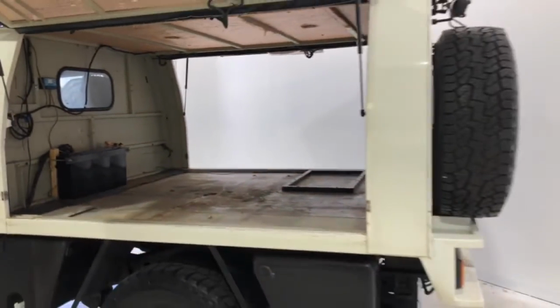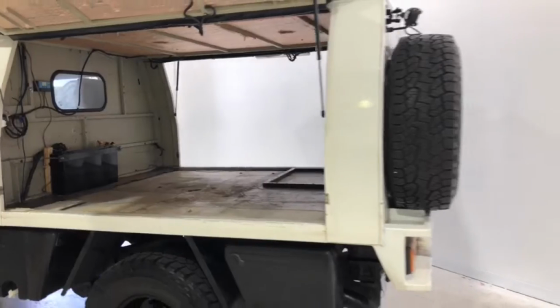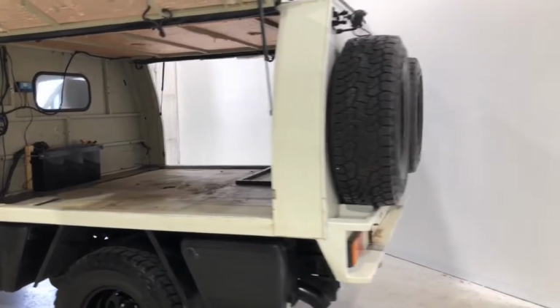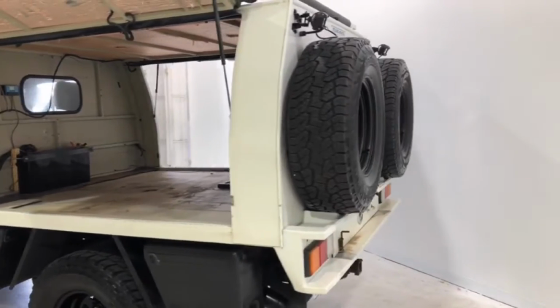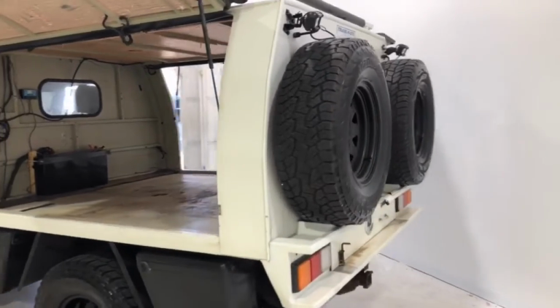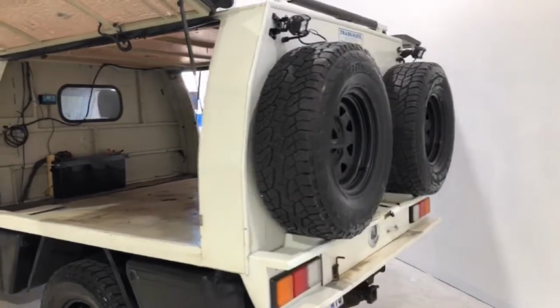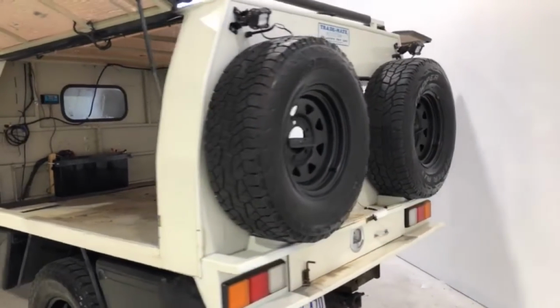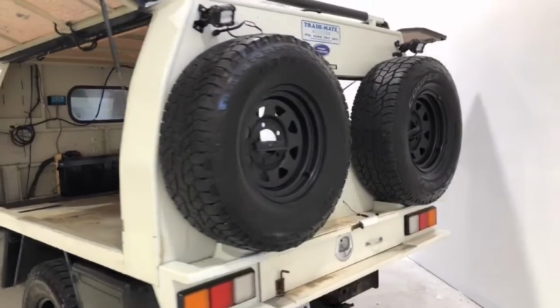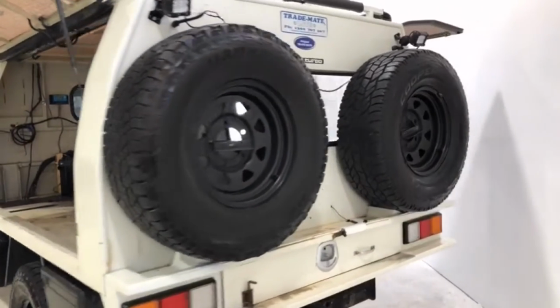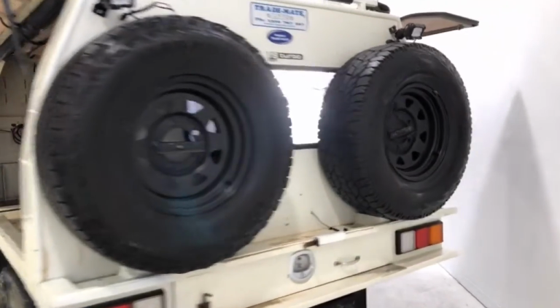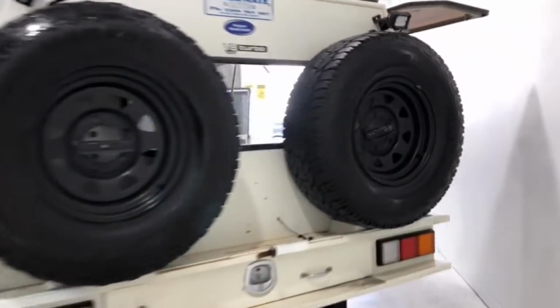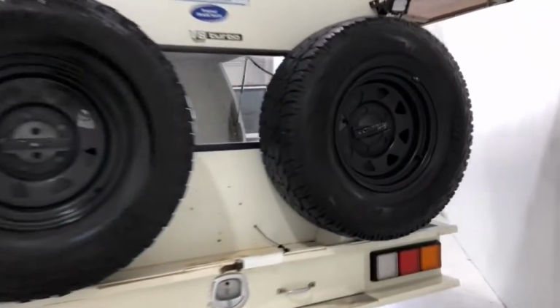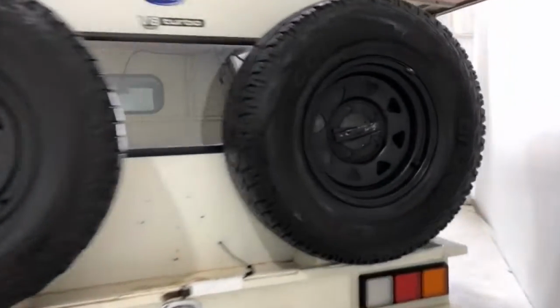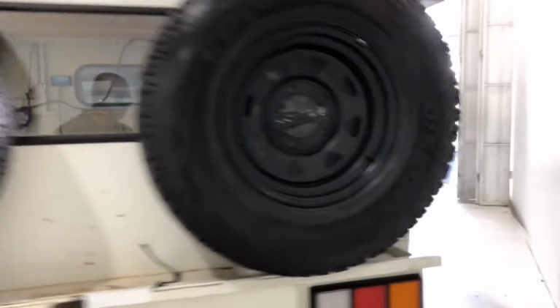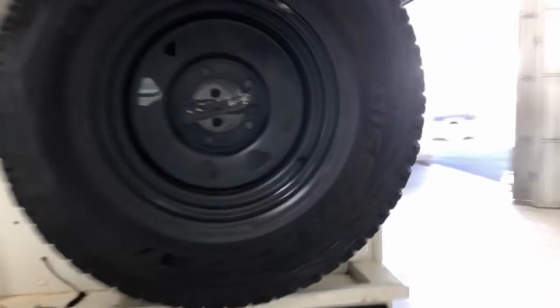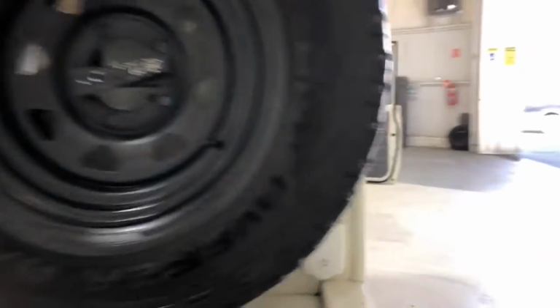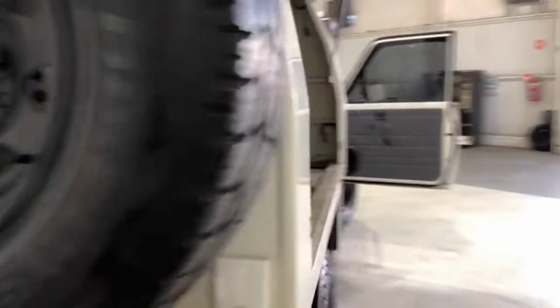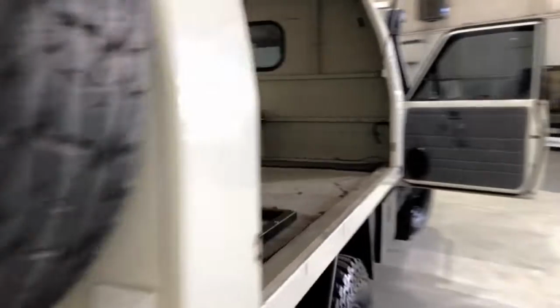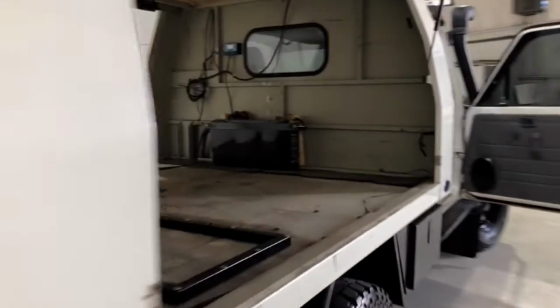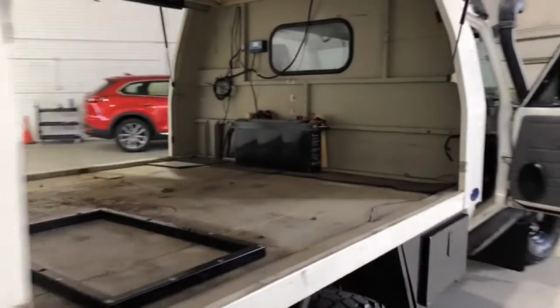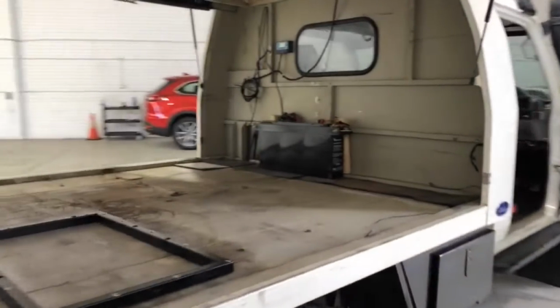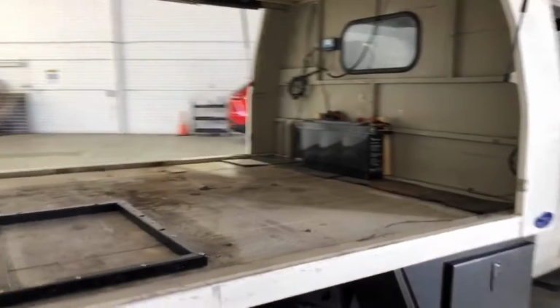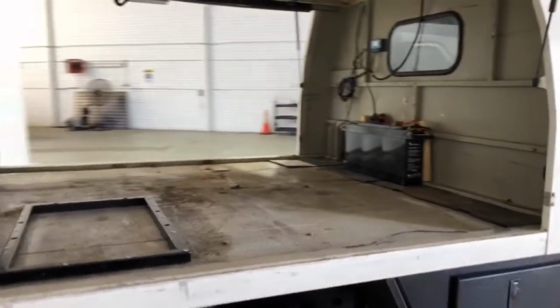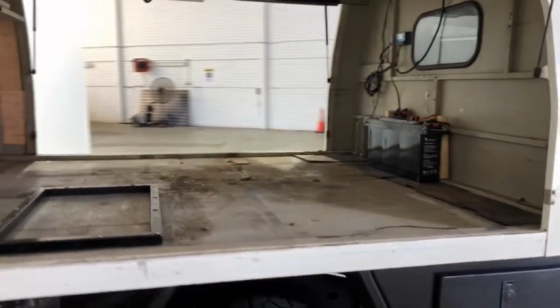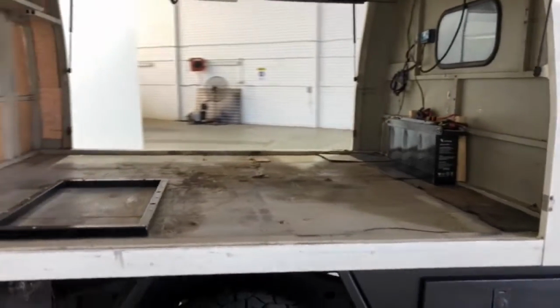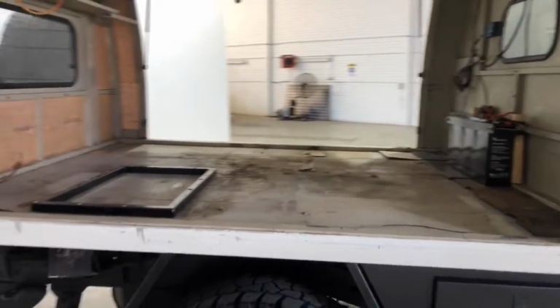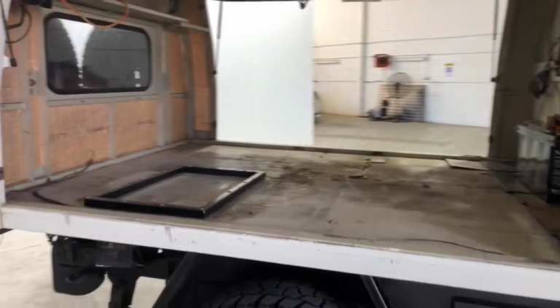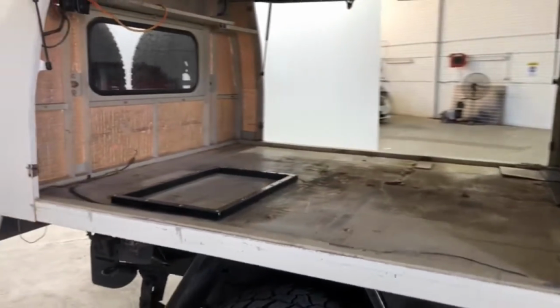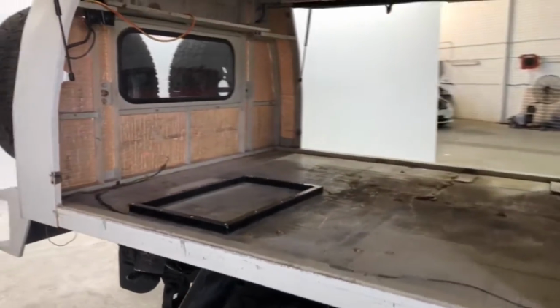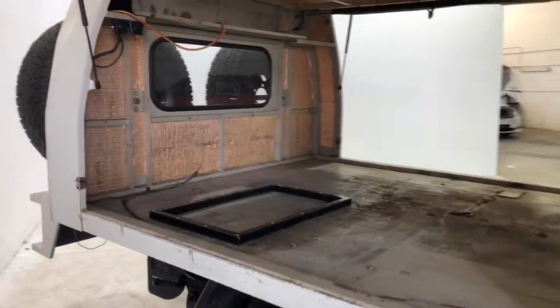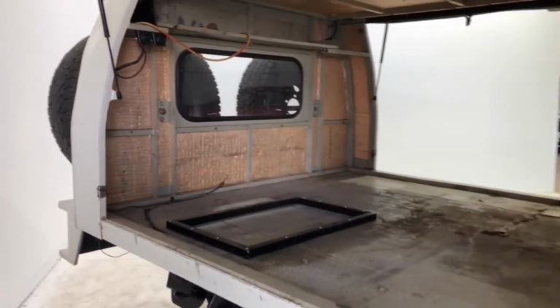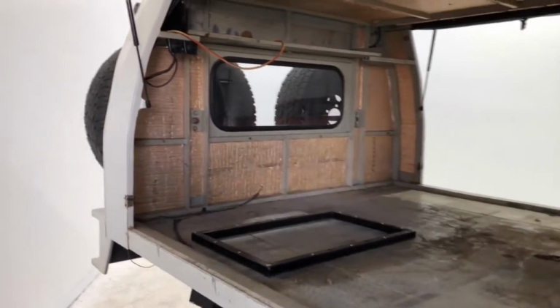The 2007 Toyota Land Cruiser Workmate has a 3,500-kilogram braked and 750-kilogram unbraked towing capacity.